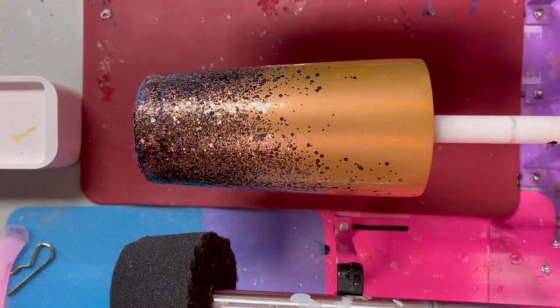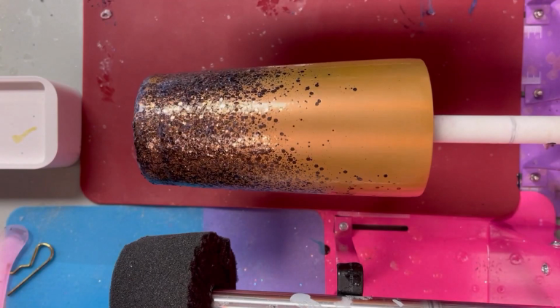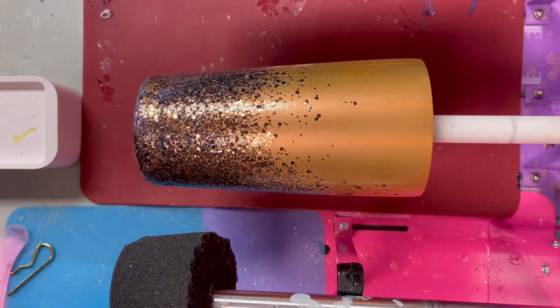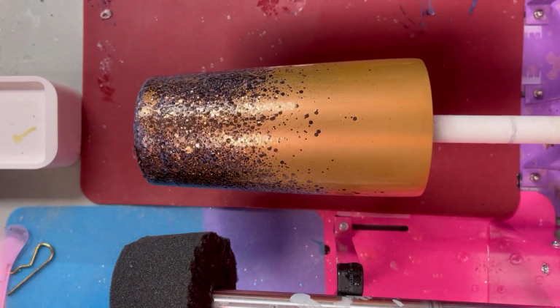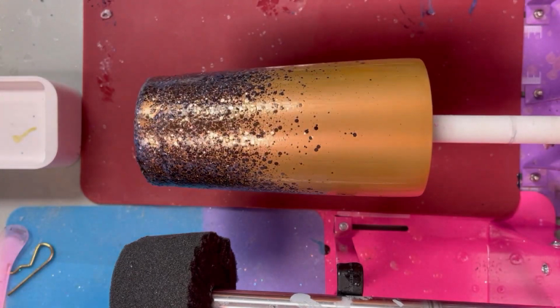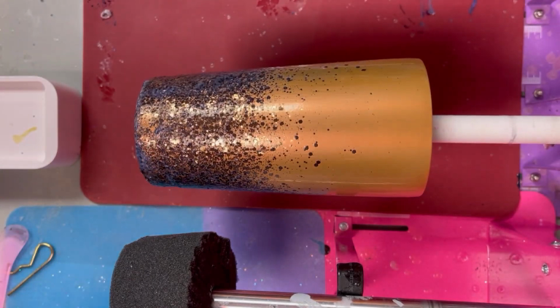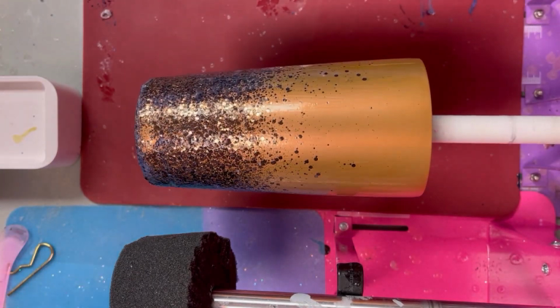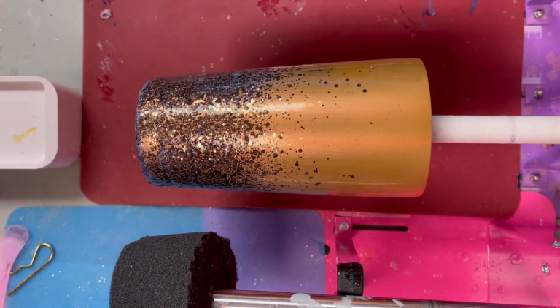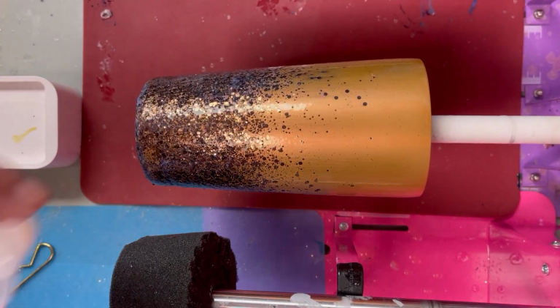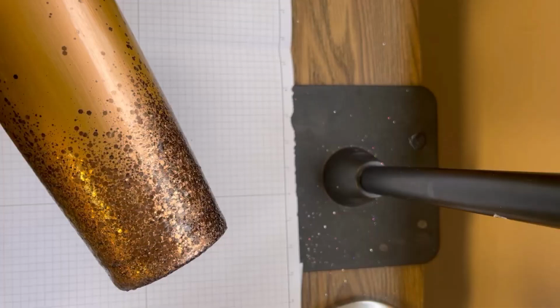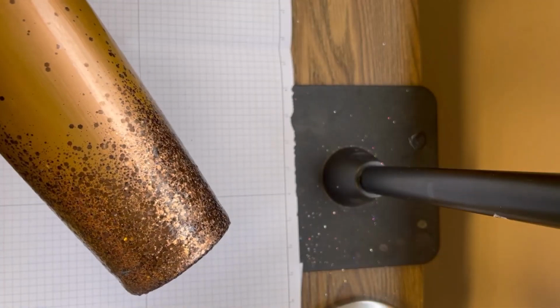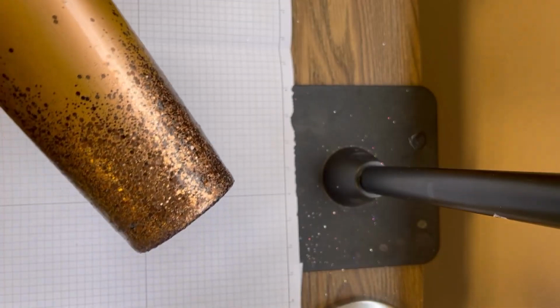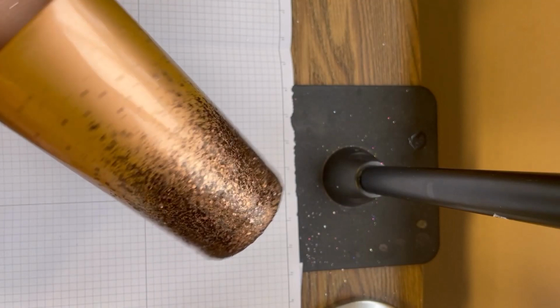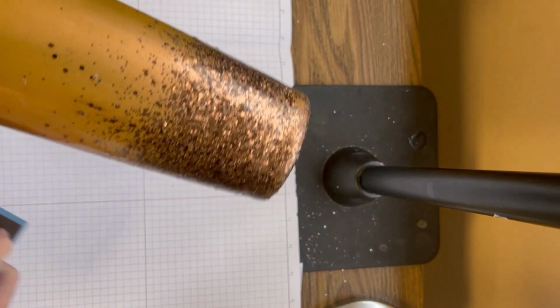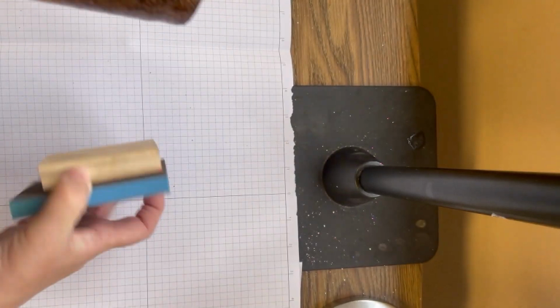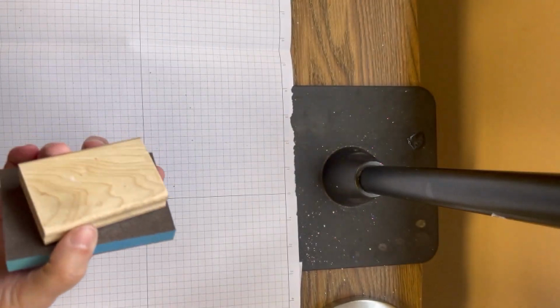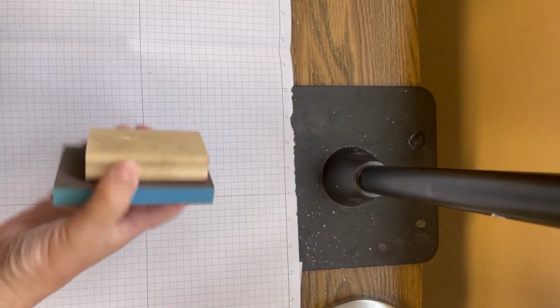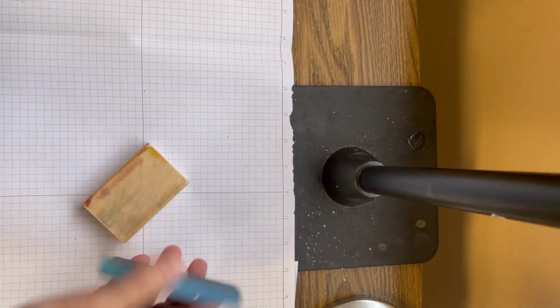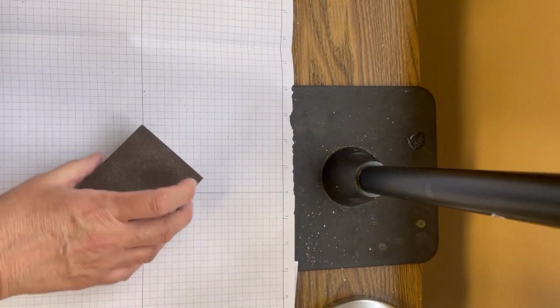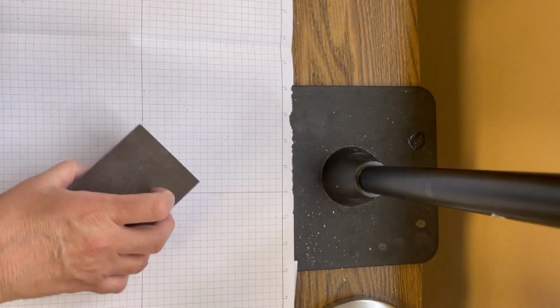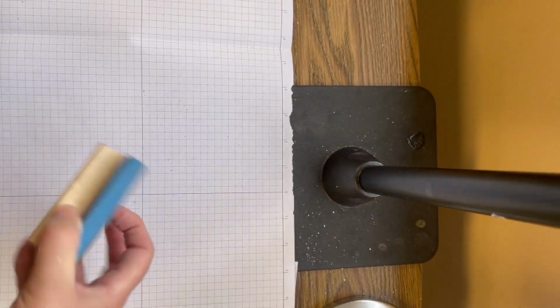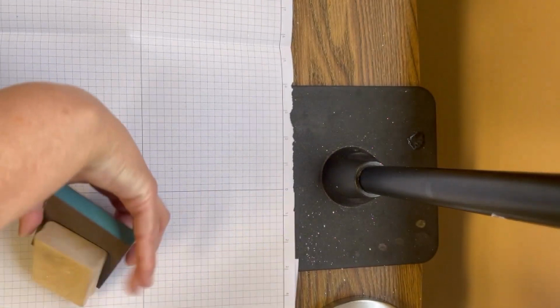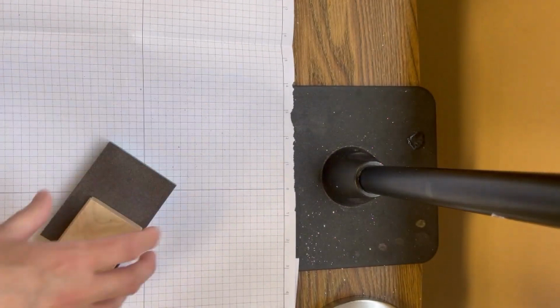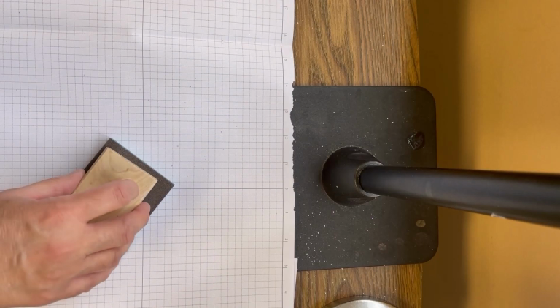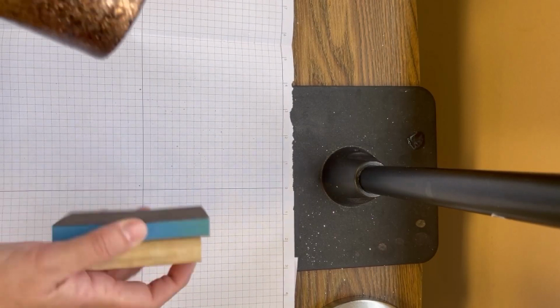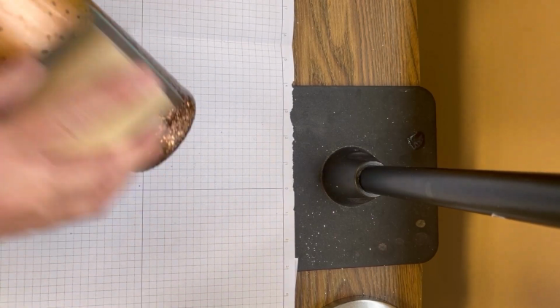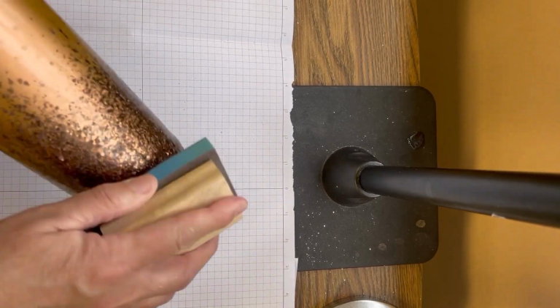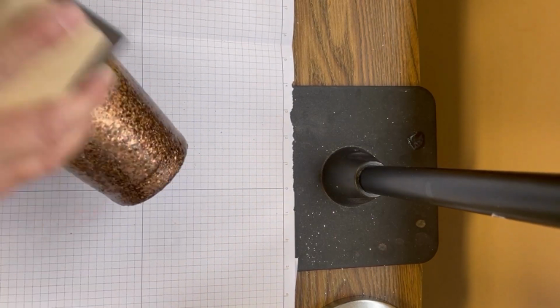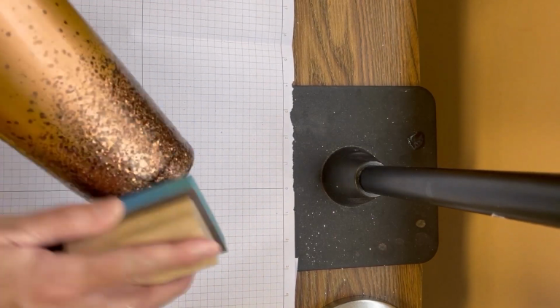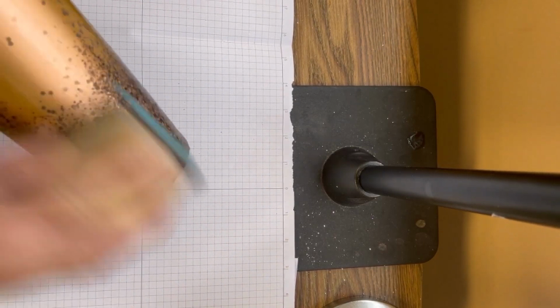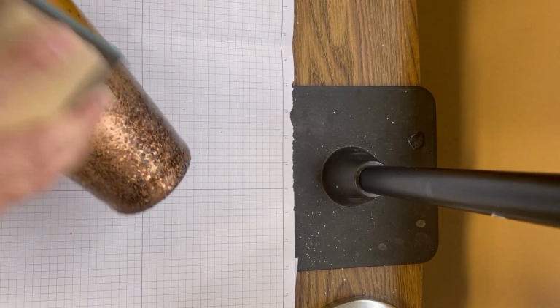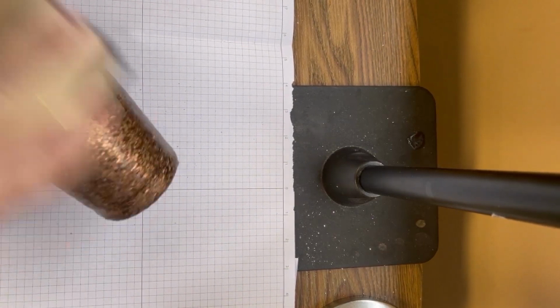I've got three layers of Hyperion altogether. I did two more coats off camera — between coats I let it dry for two hours. This is my third coat.